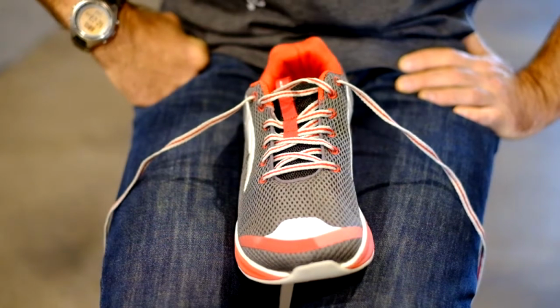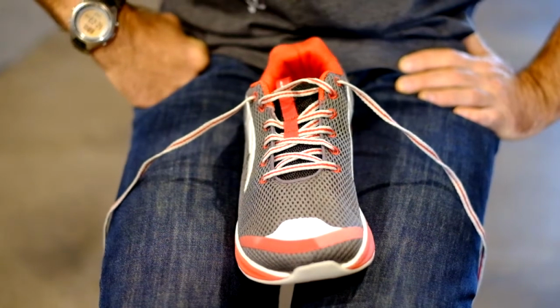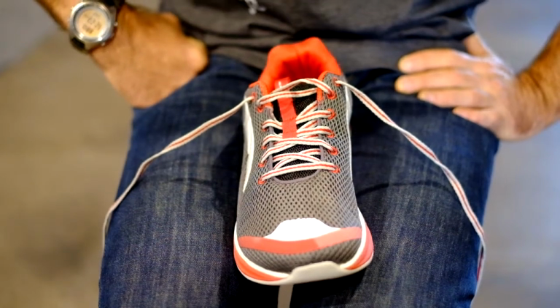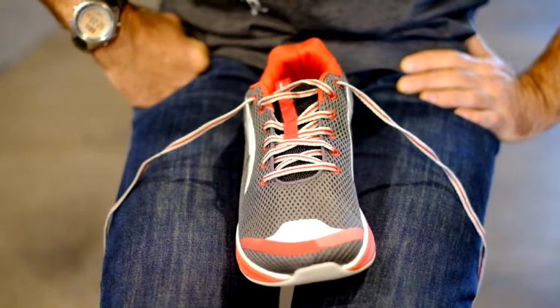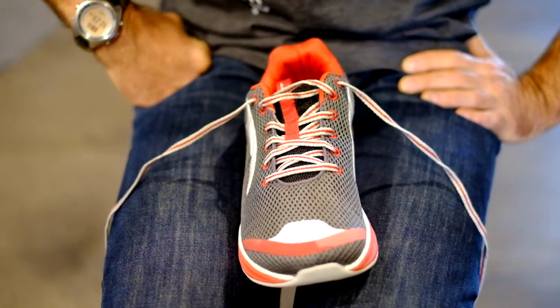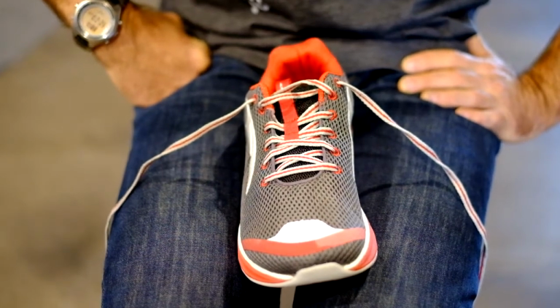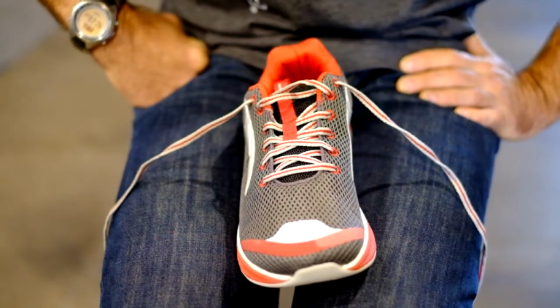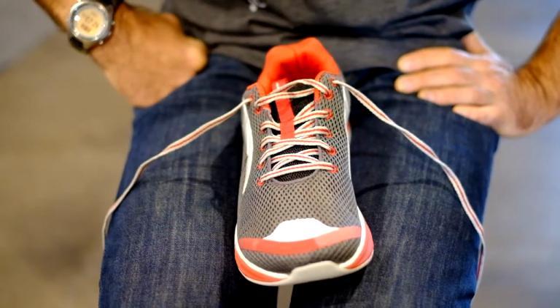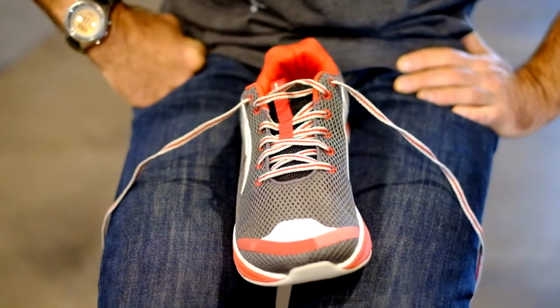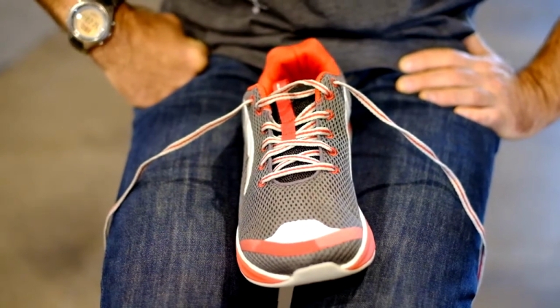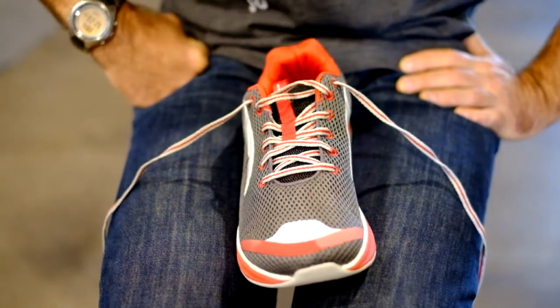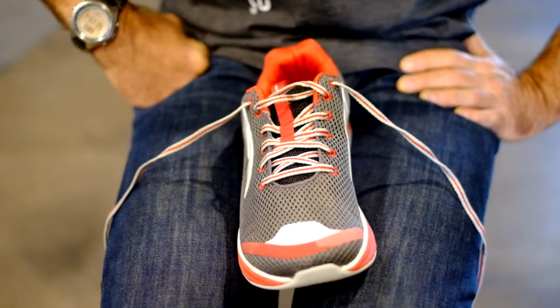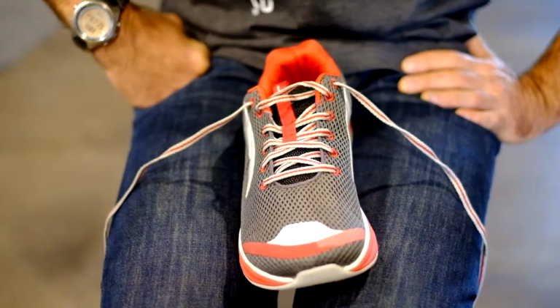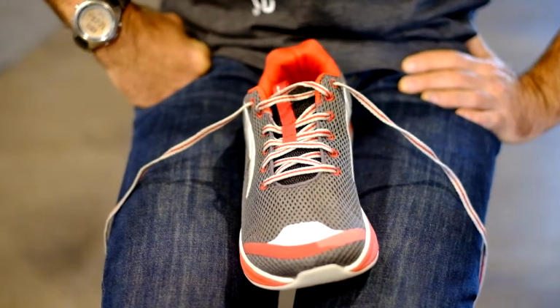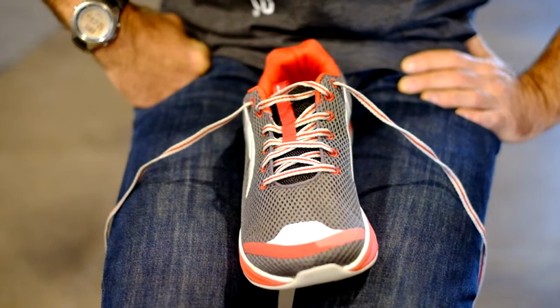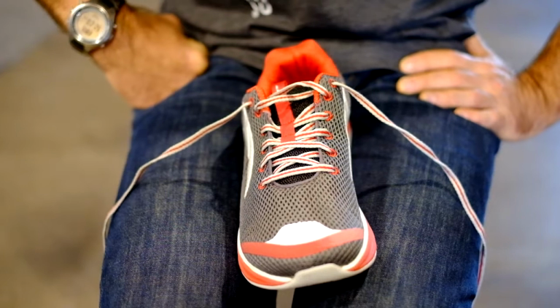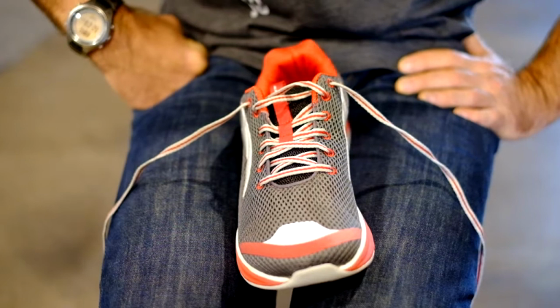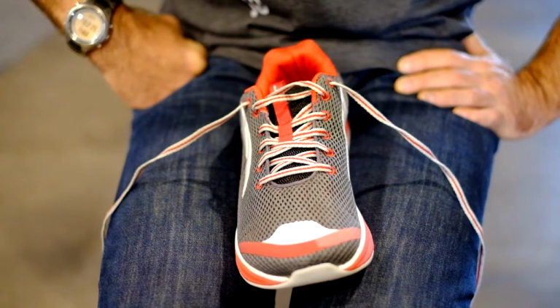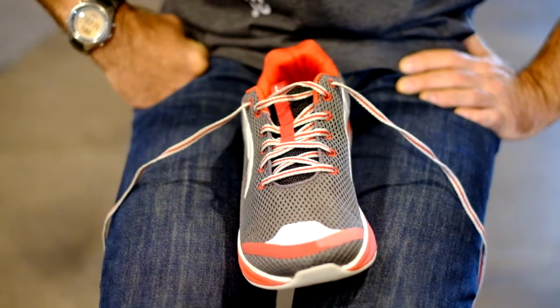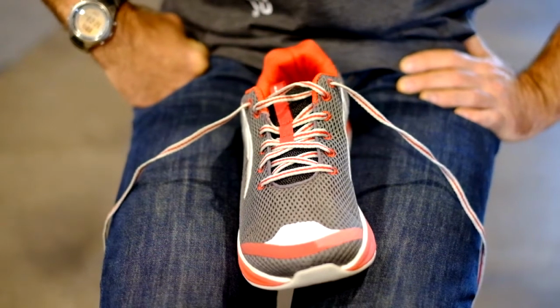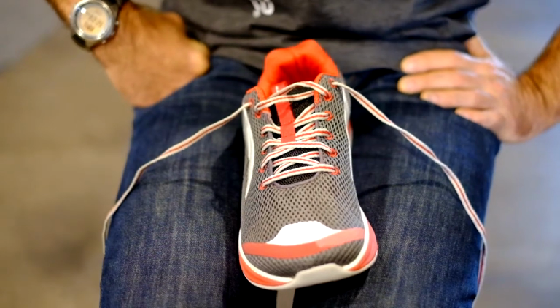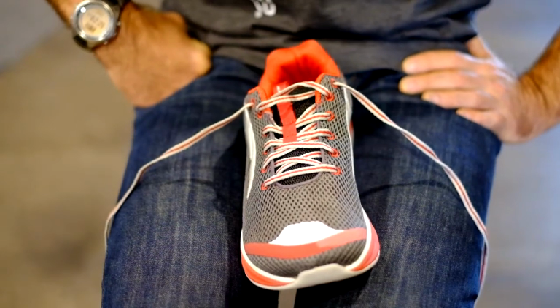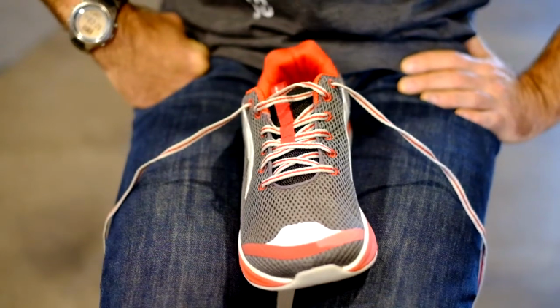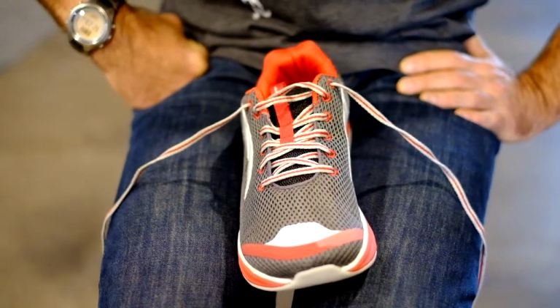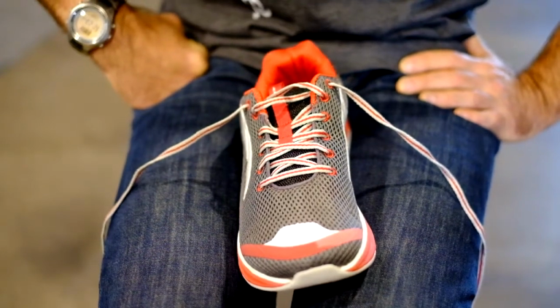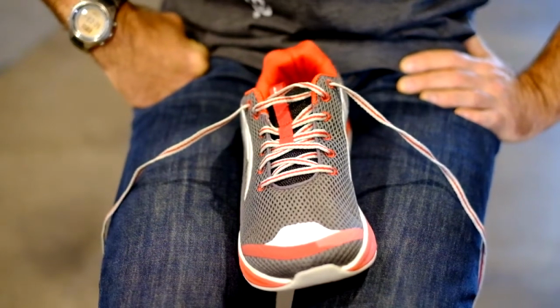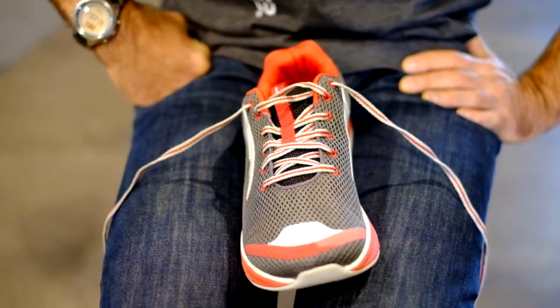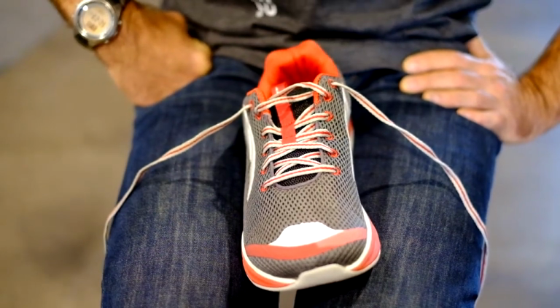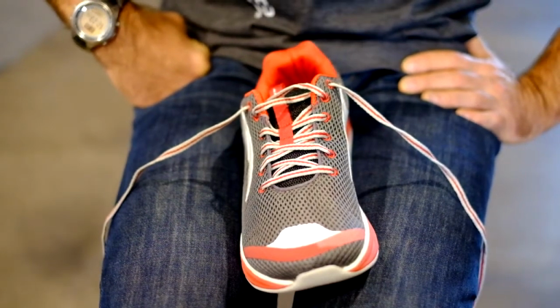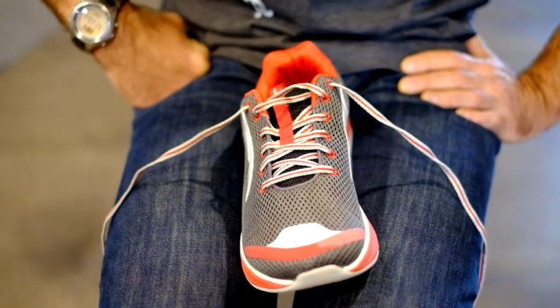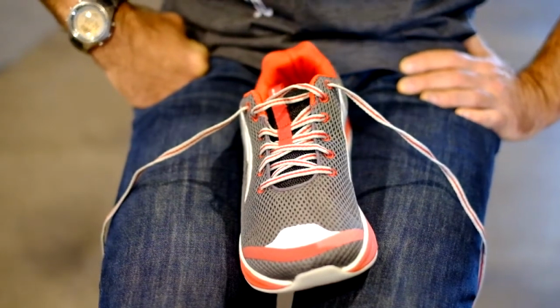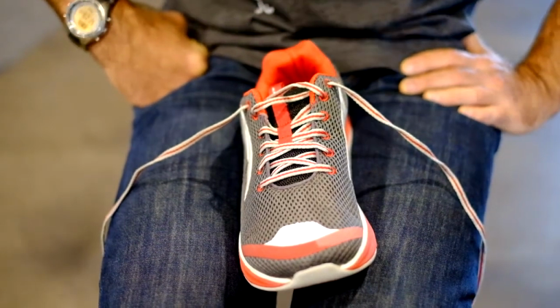We've all had our shoes come unlaced, and sometimes that's just fine, but sometimes during a race it can be really frustrating having to drop out of the pack and just tie your laces.